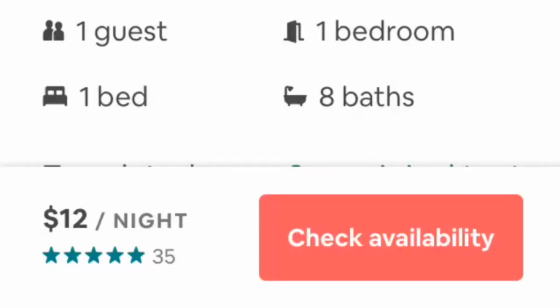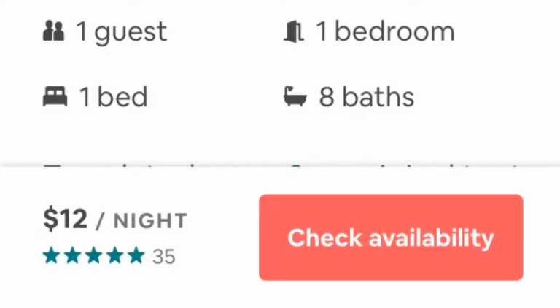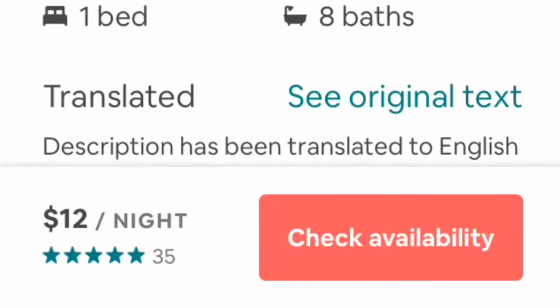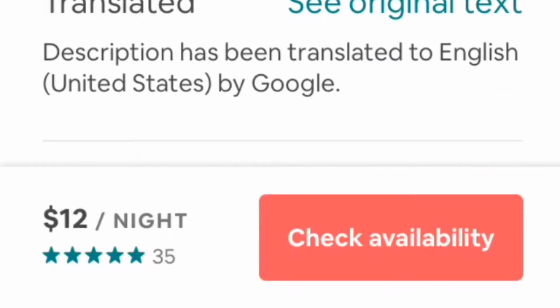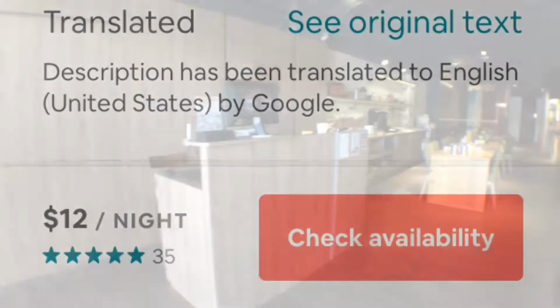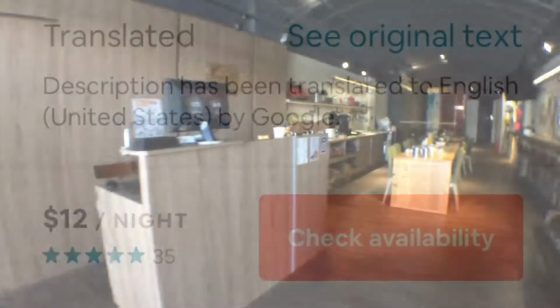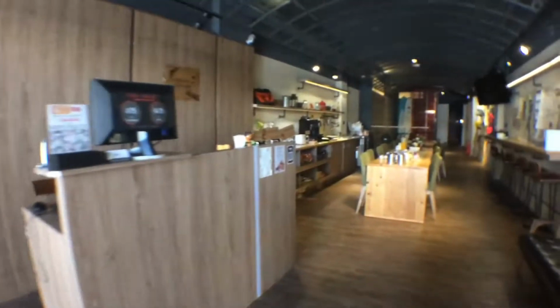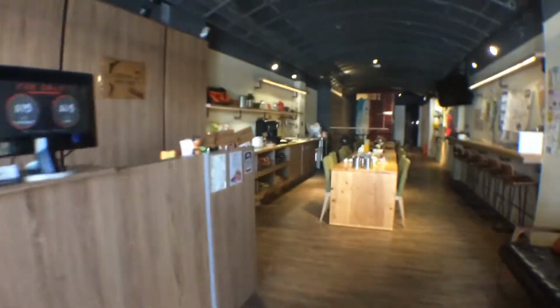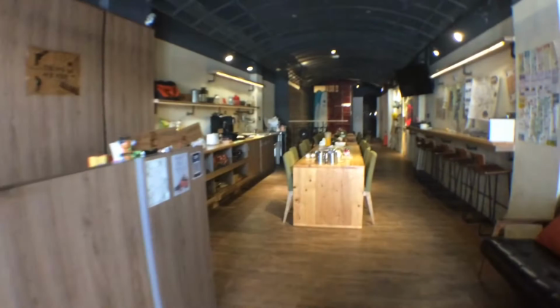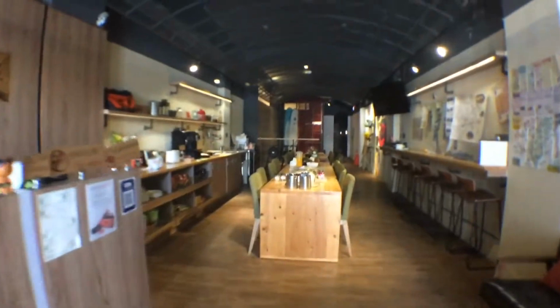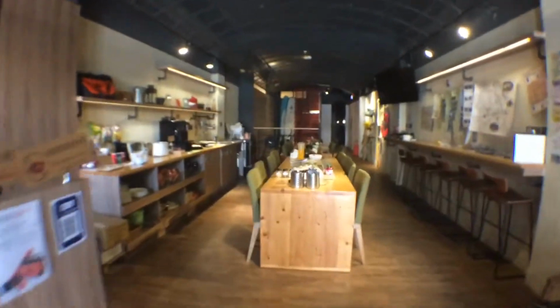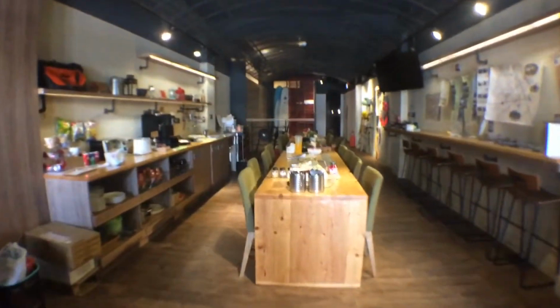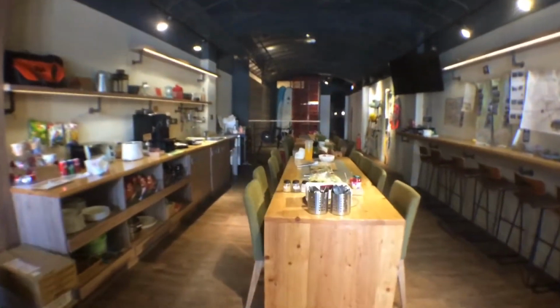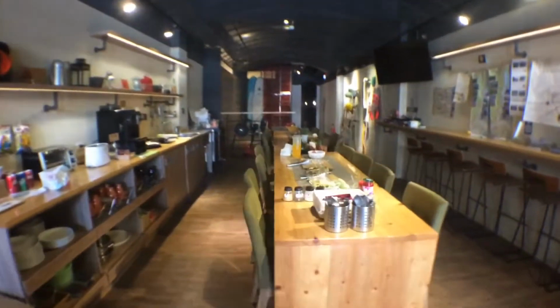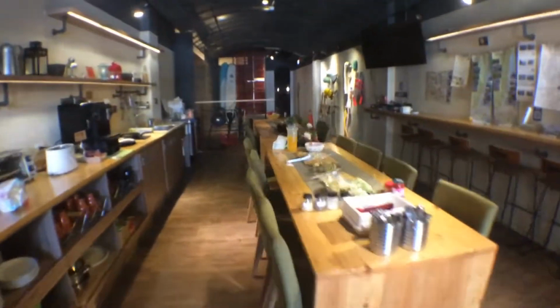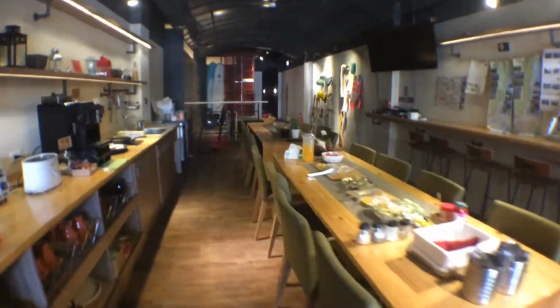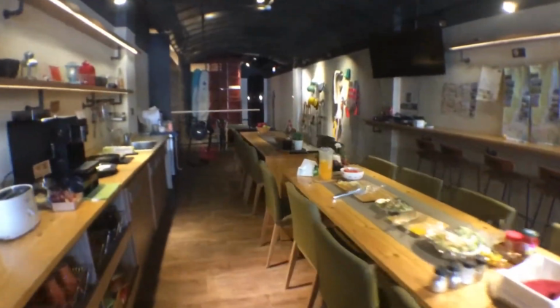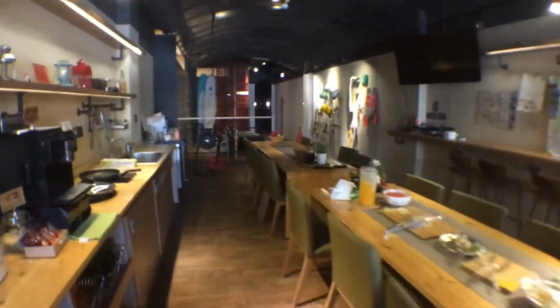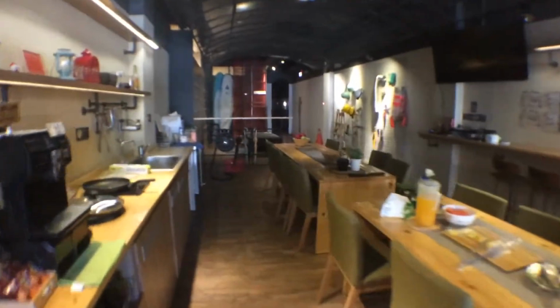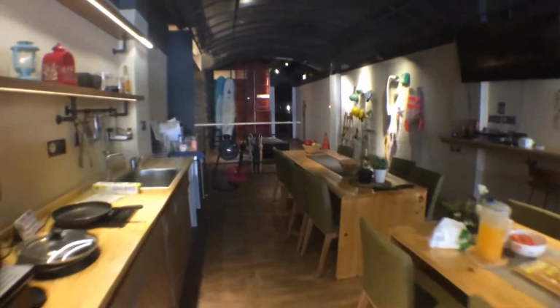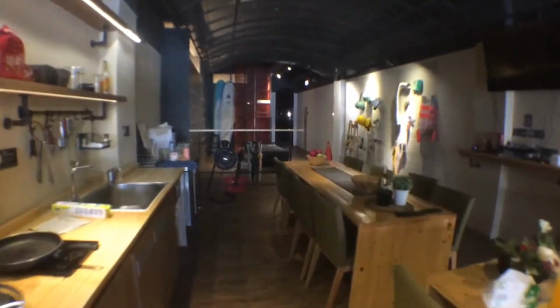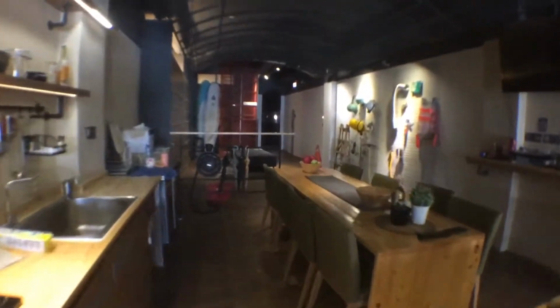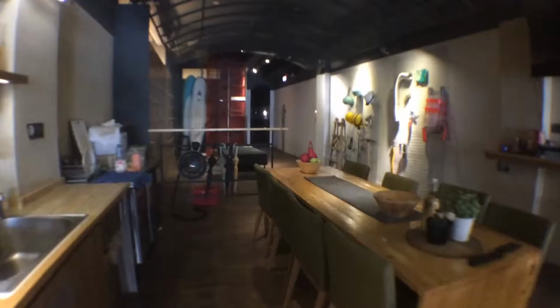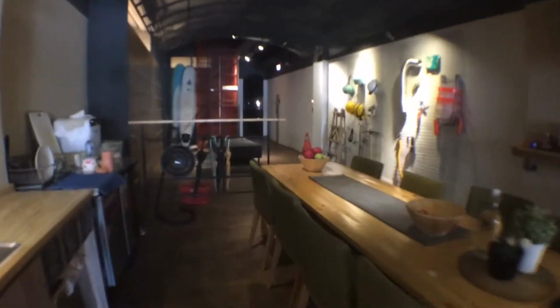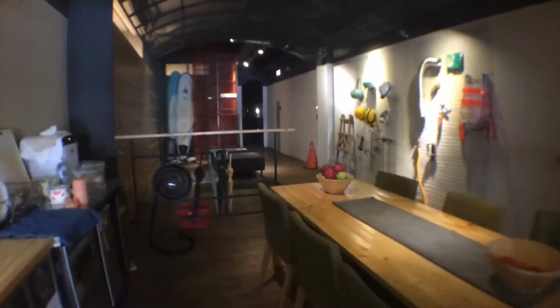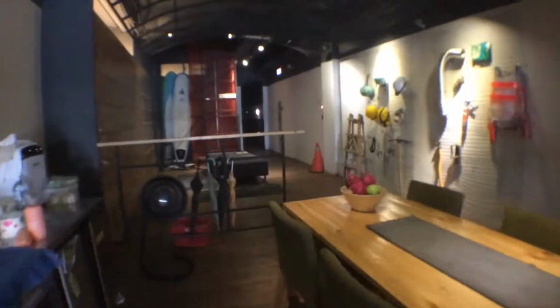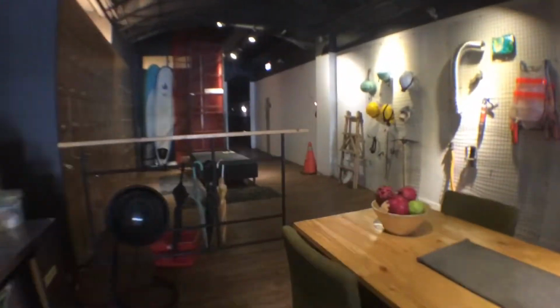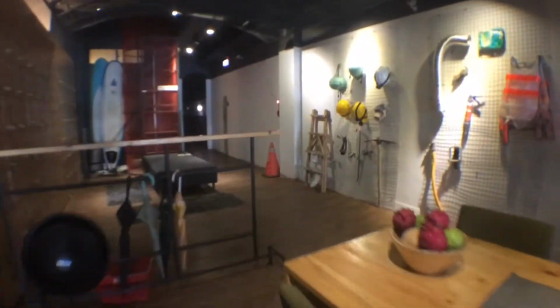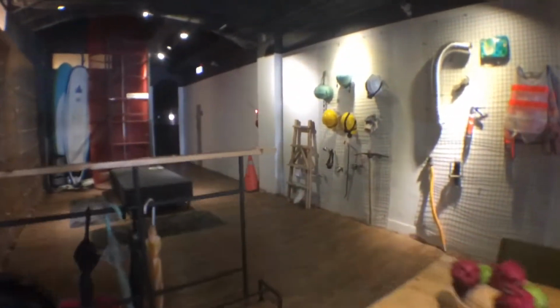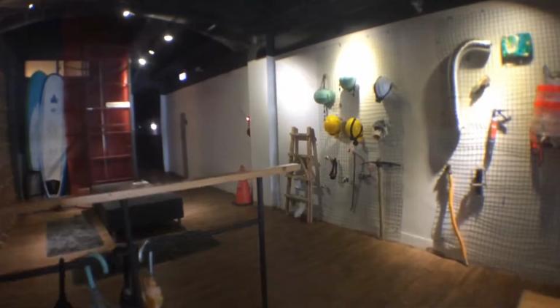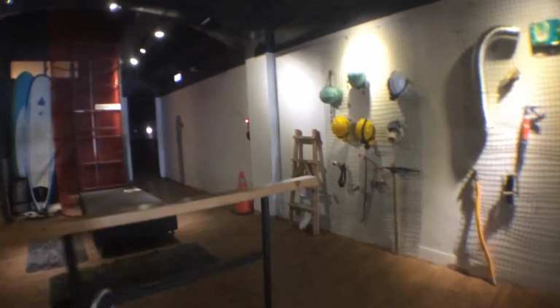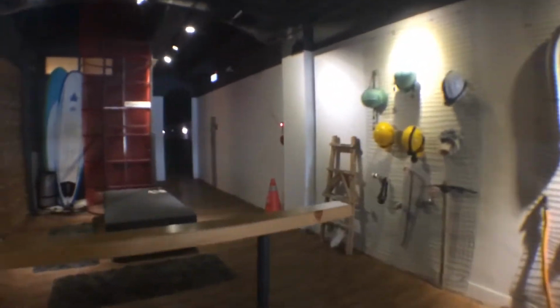For $12 a night, you get a pretty good deal at Cave Hostel. As you're coming in, you can see there's a little kitchen and a table where breakfast is served in the mornings — and it's also included.